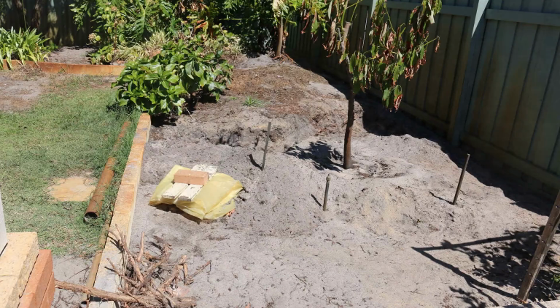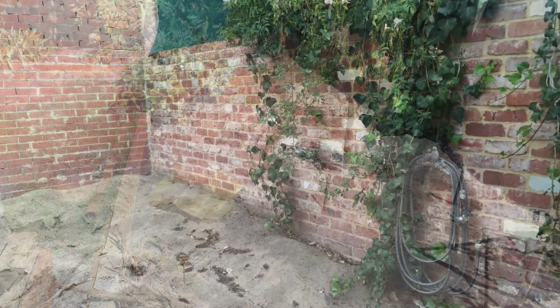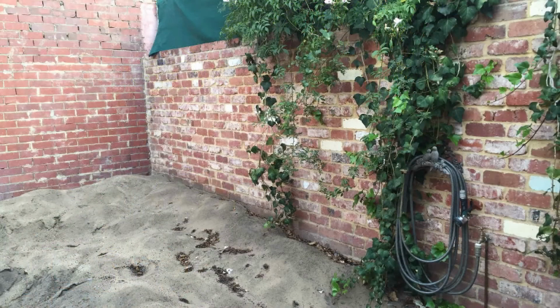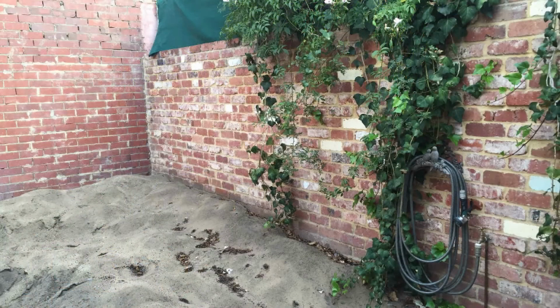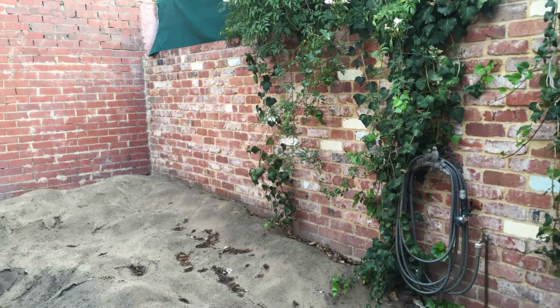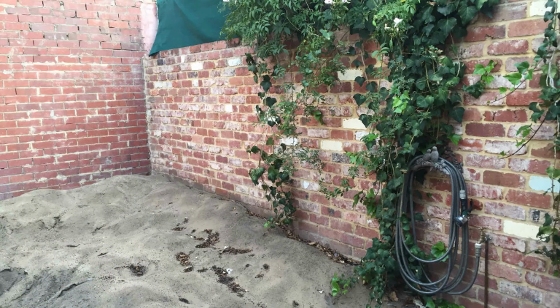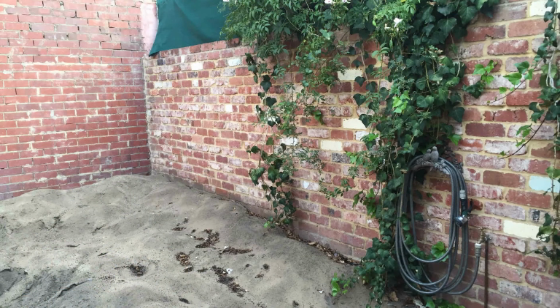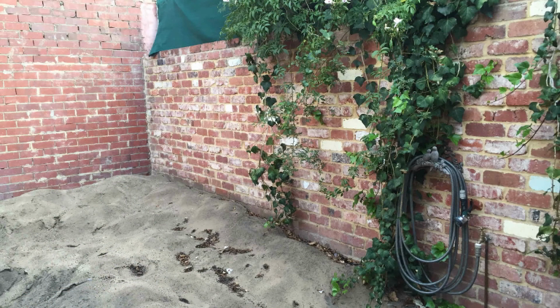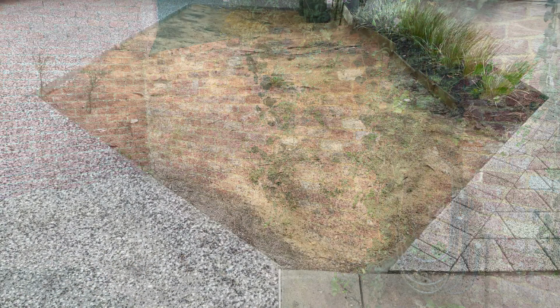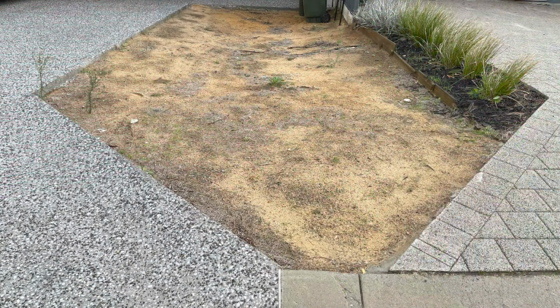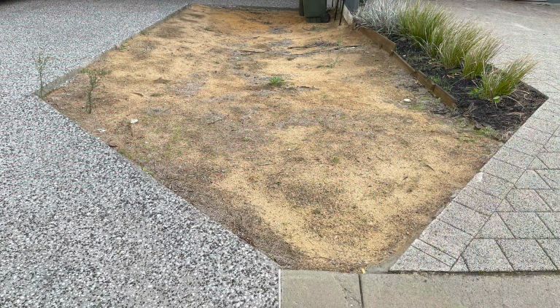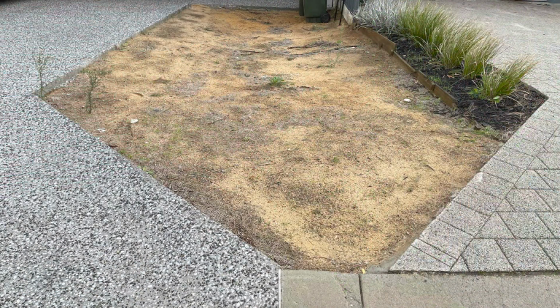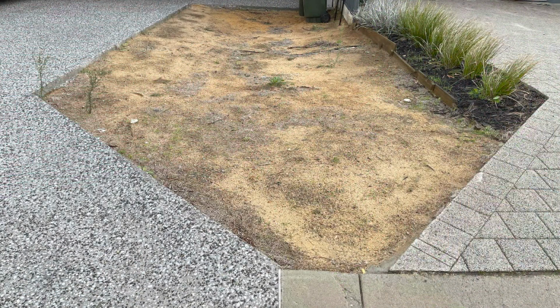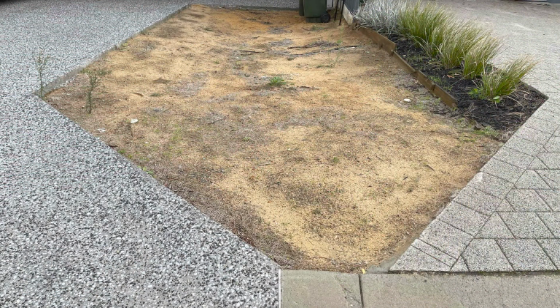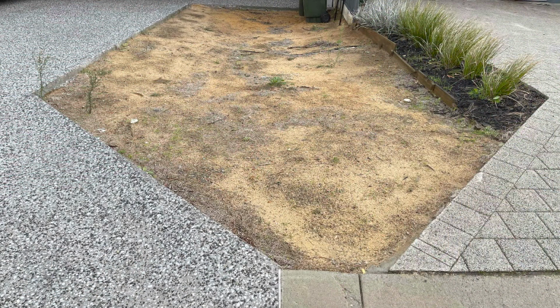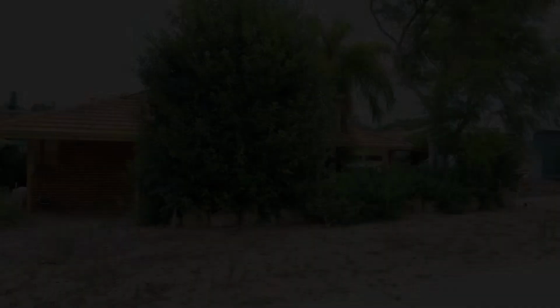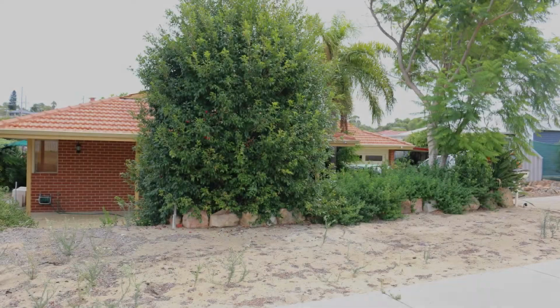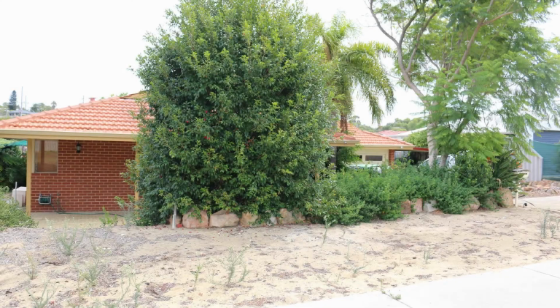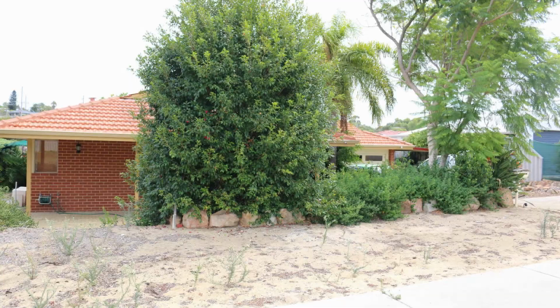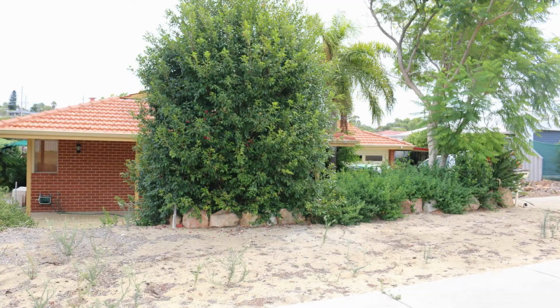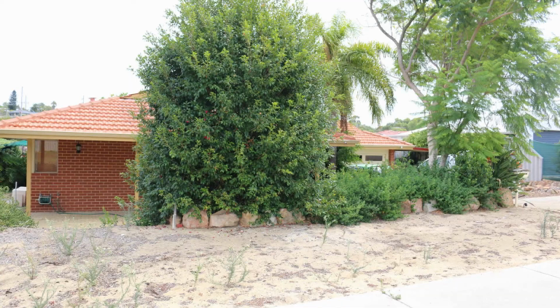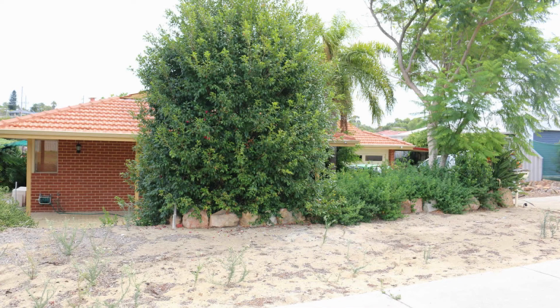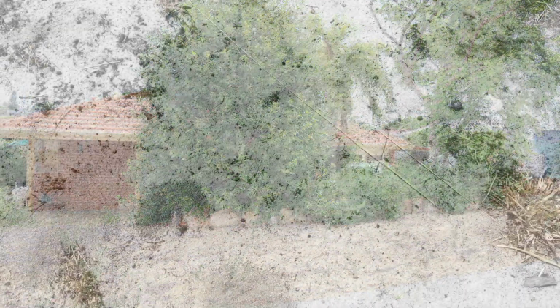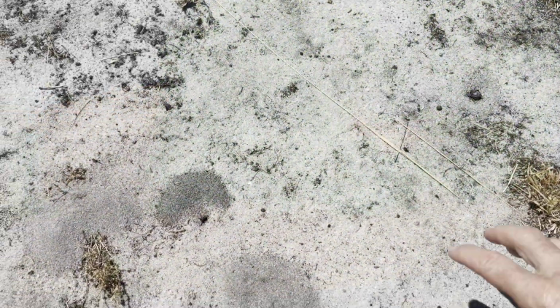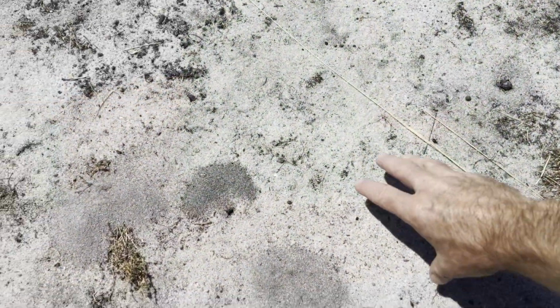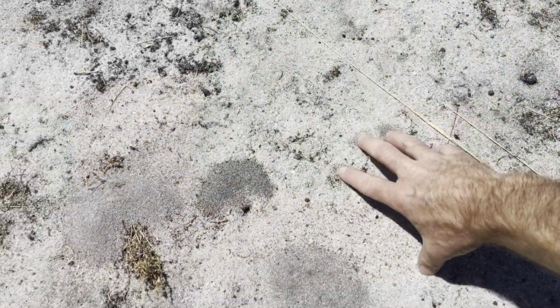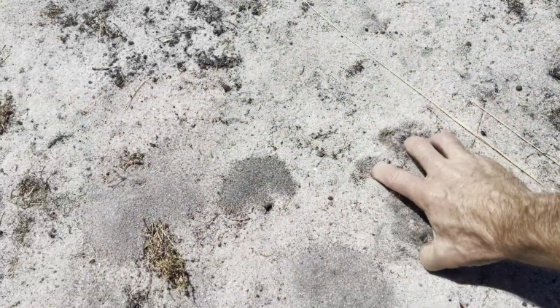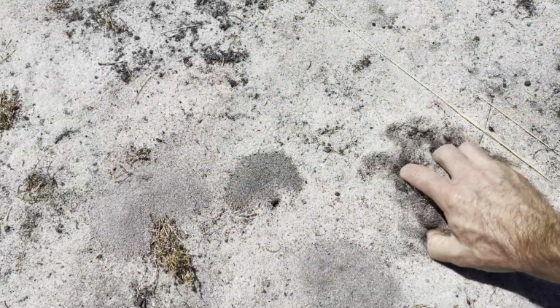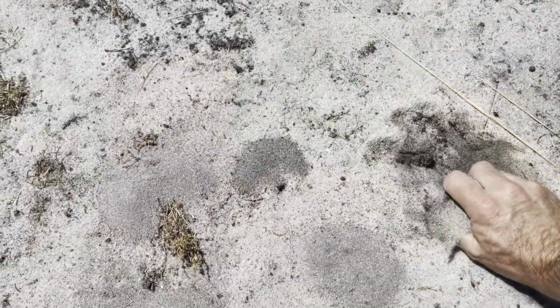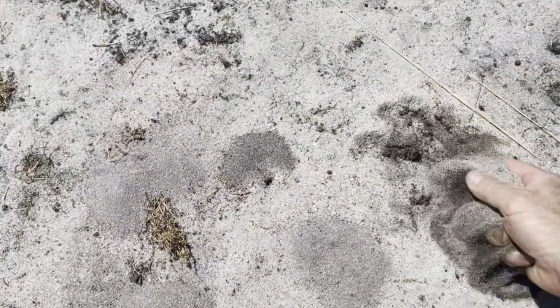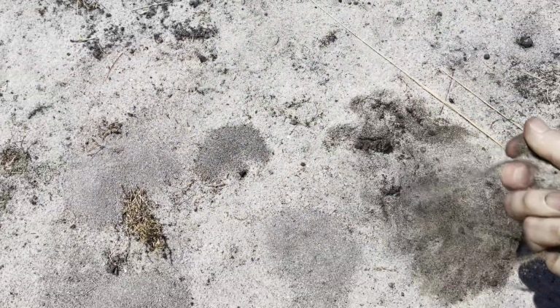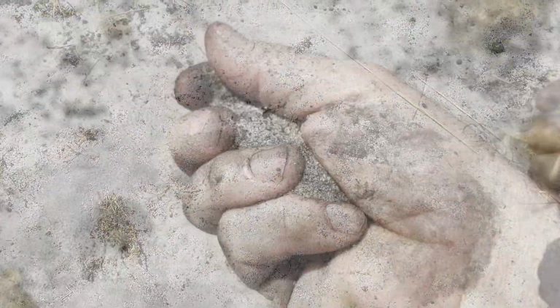If your plants and garden are suffering with poor sandy soil, it may not be your fault, but there is something you can do about it. Let's take a look.